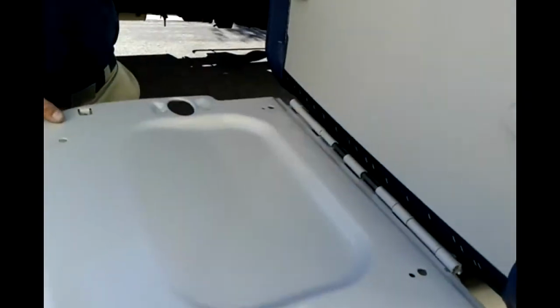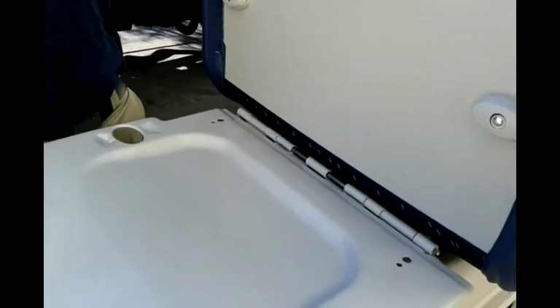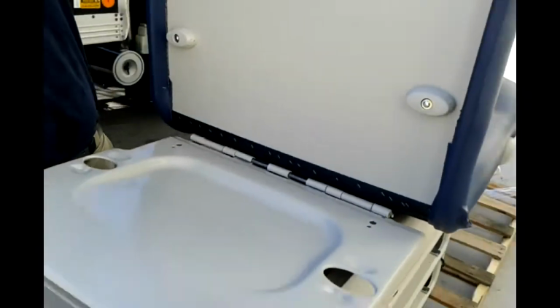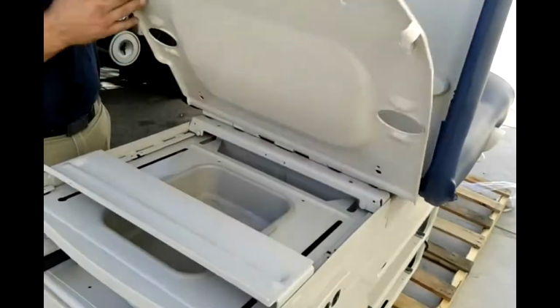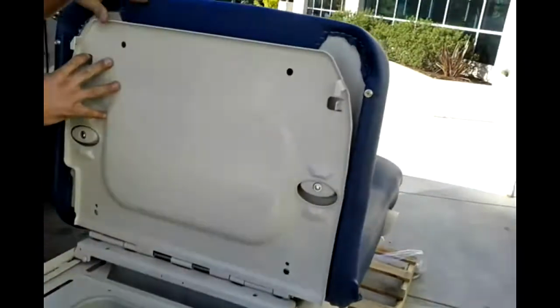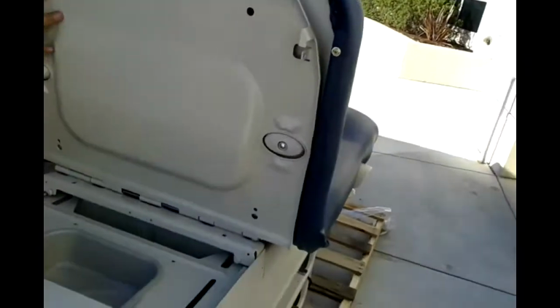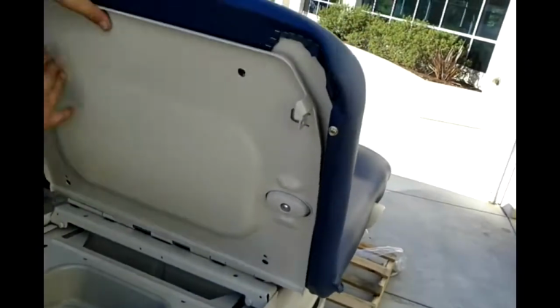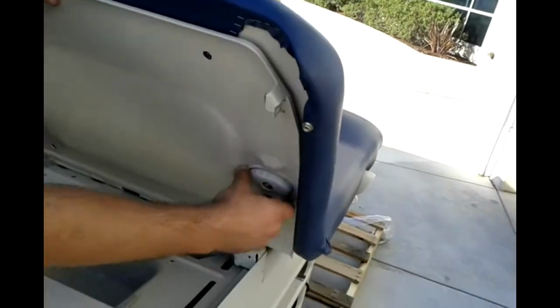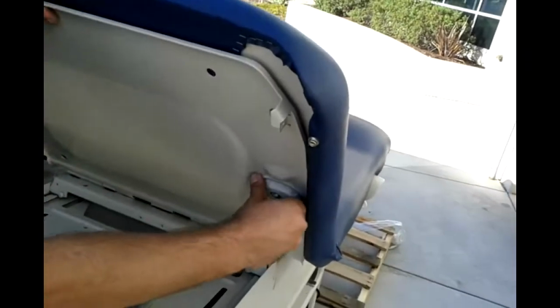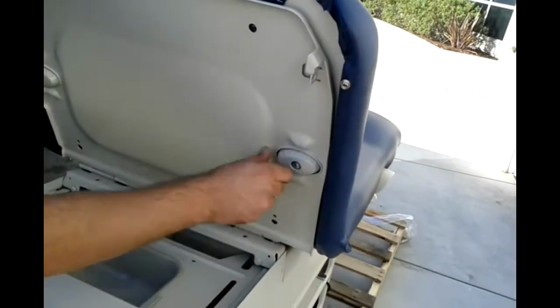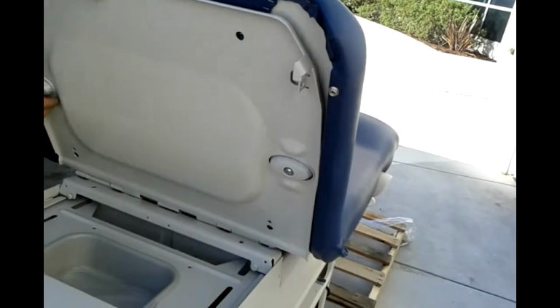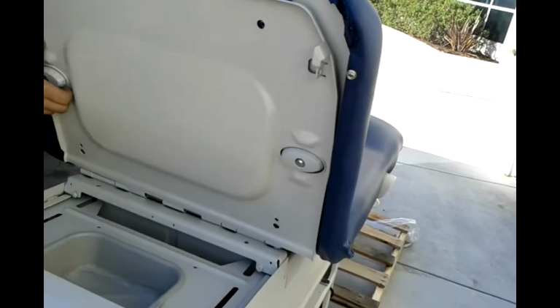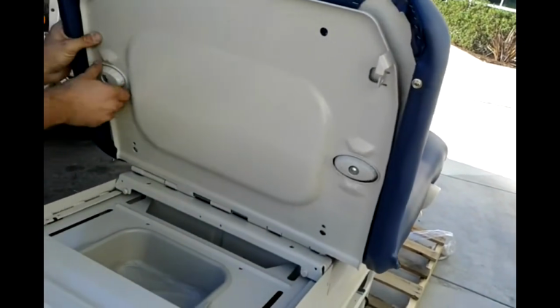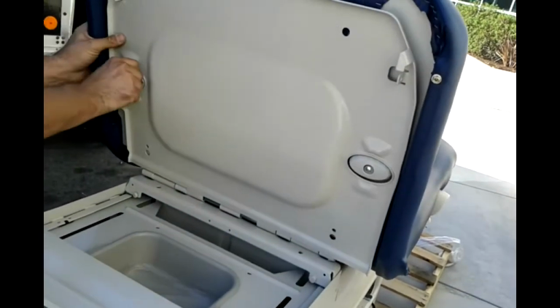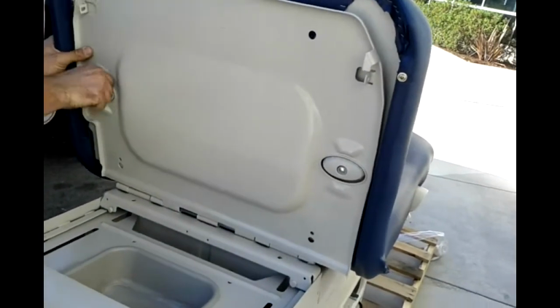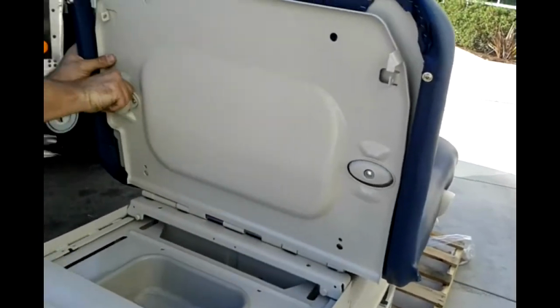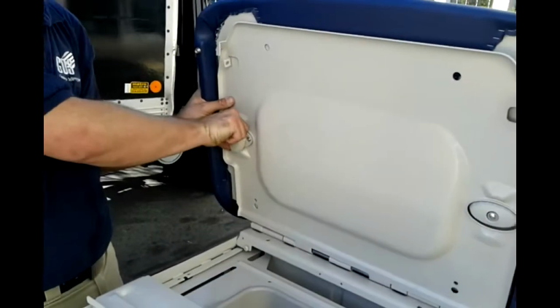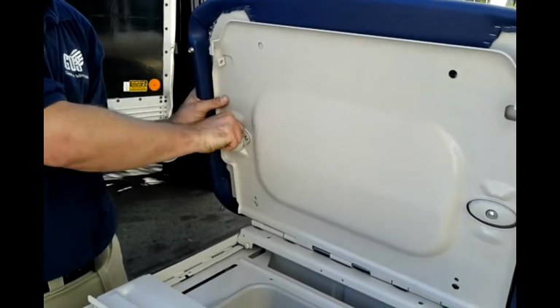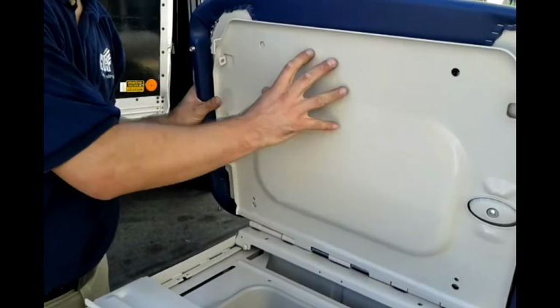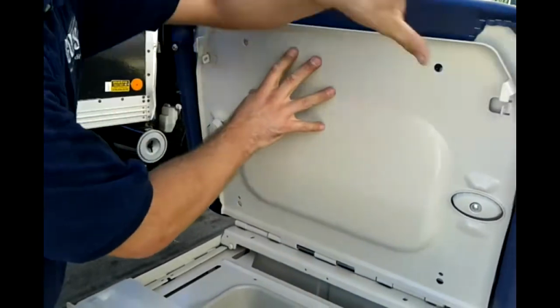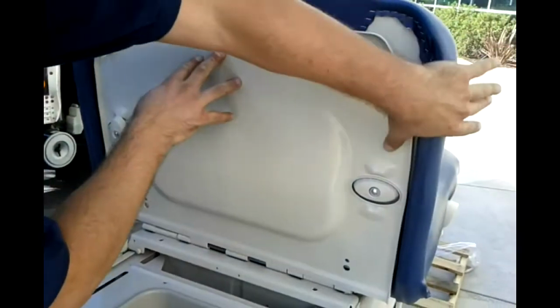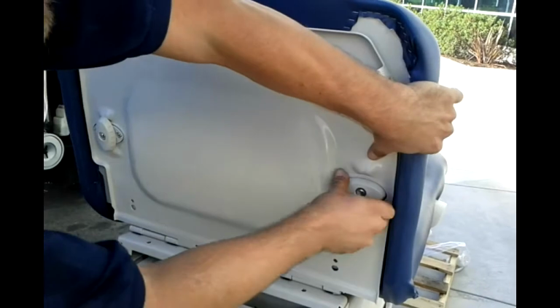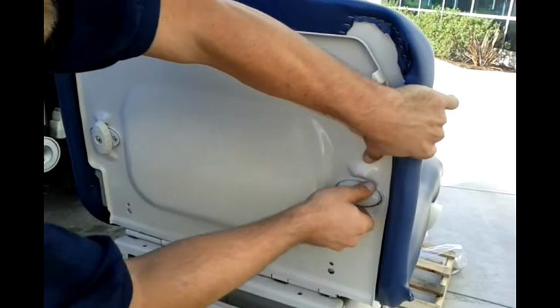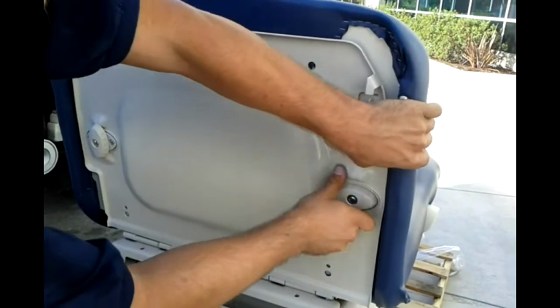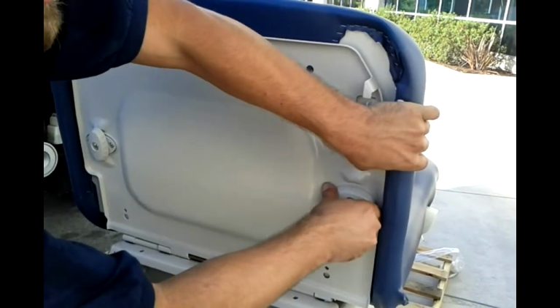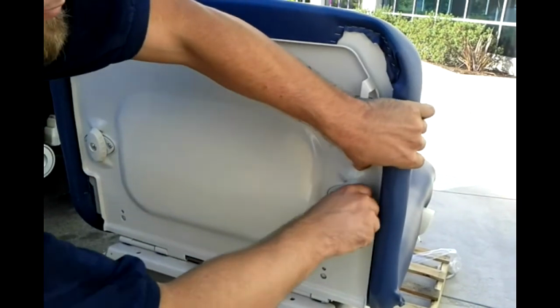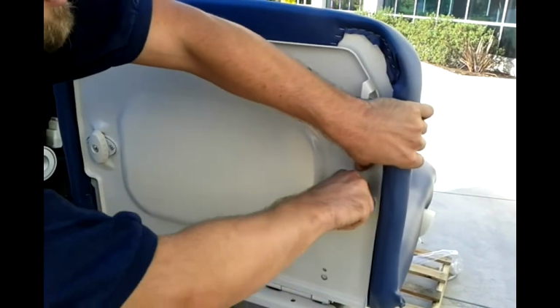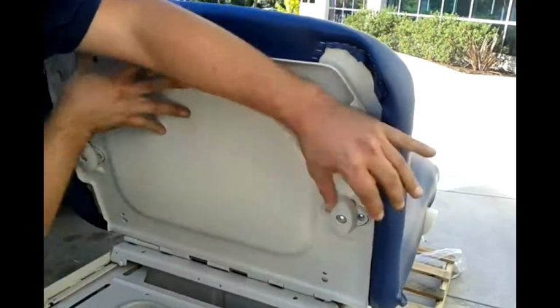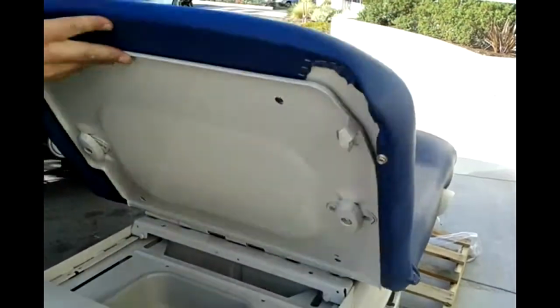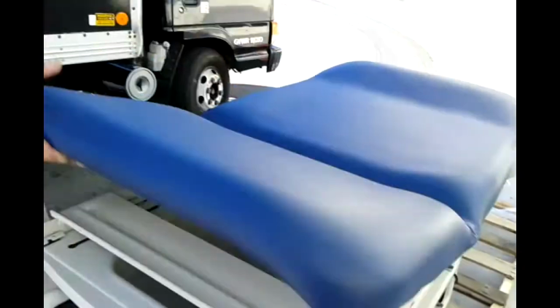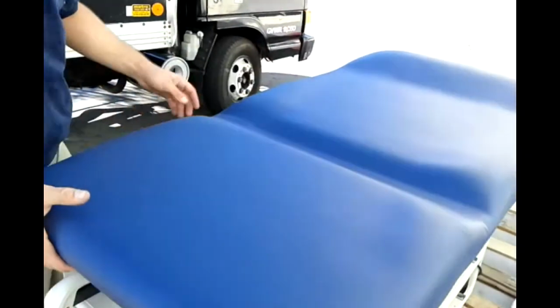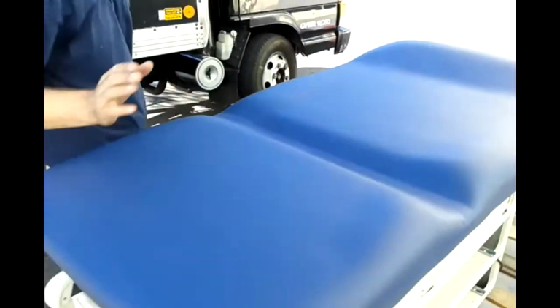Through here, move the bottom up to match the top, and turn these locks. Same thing with the top side.